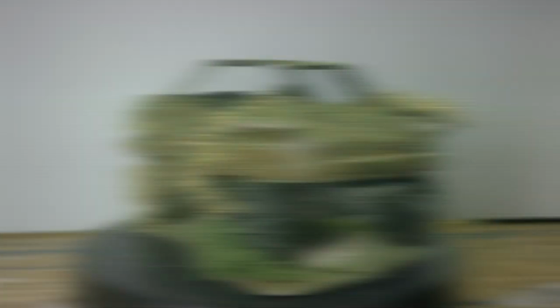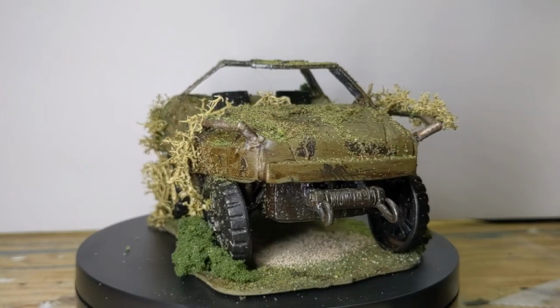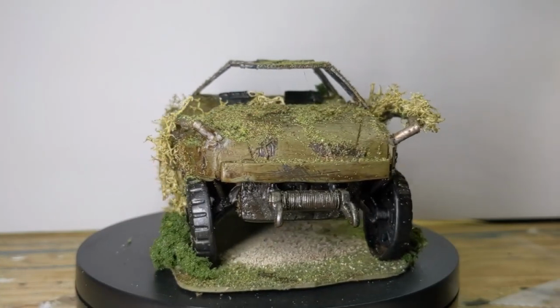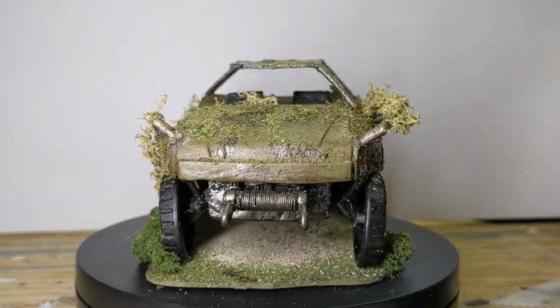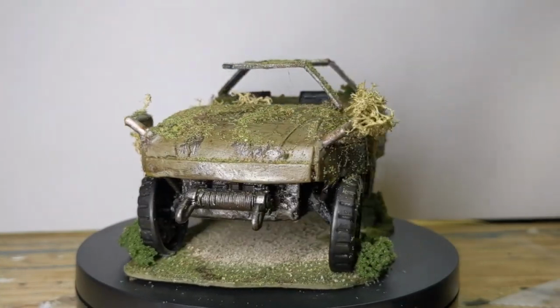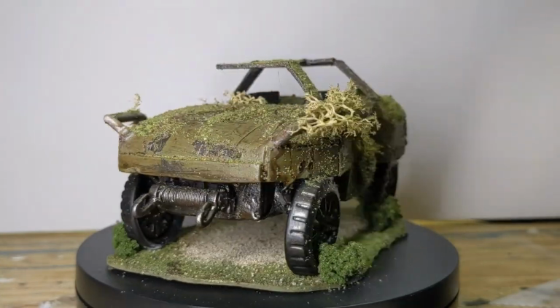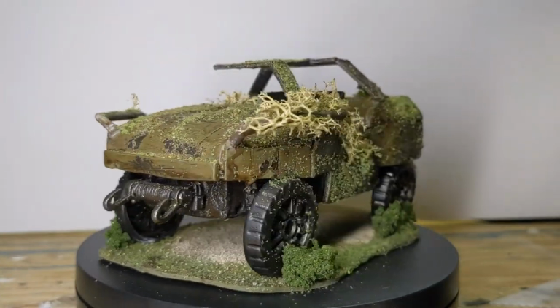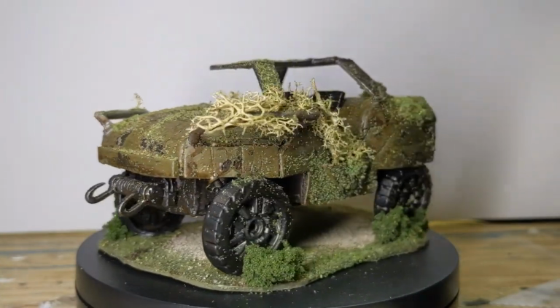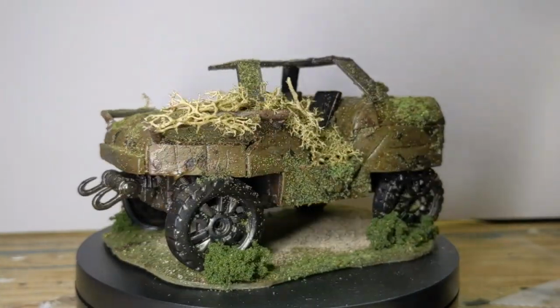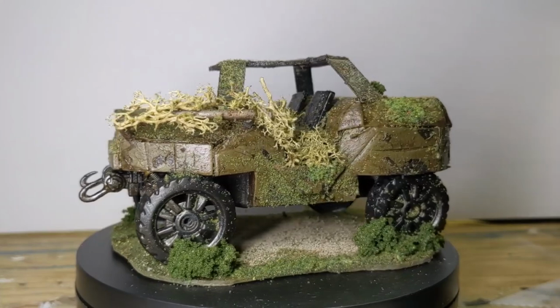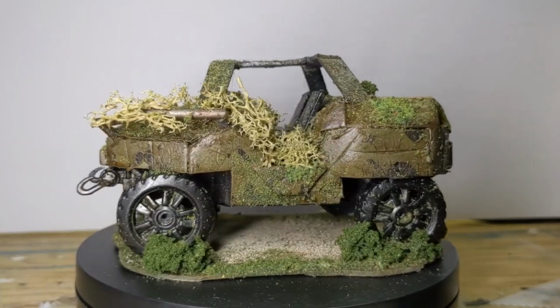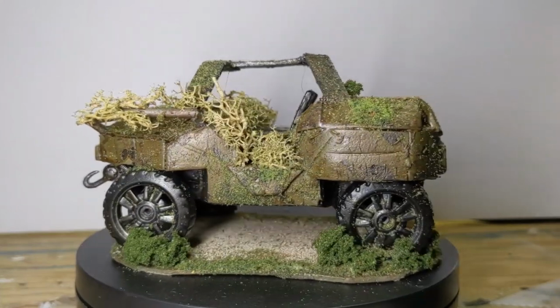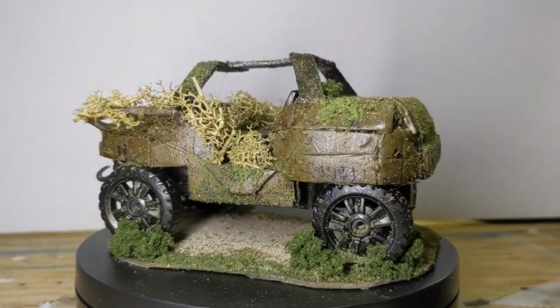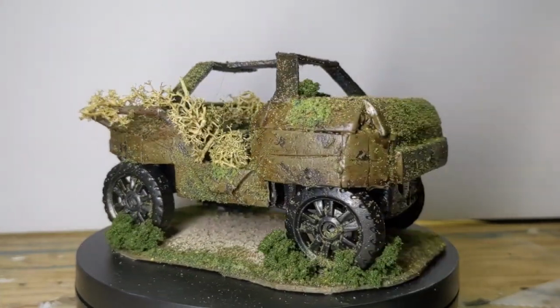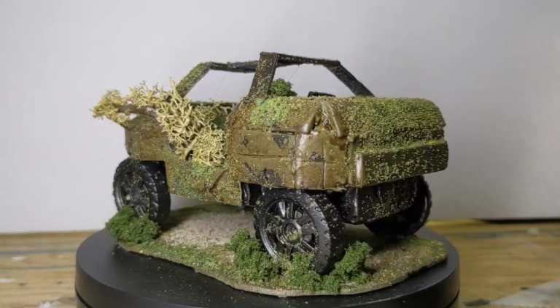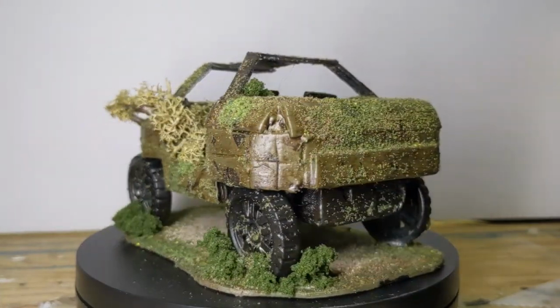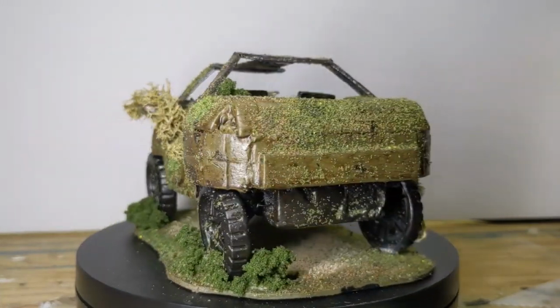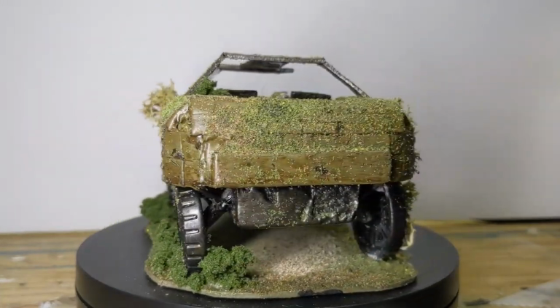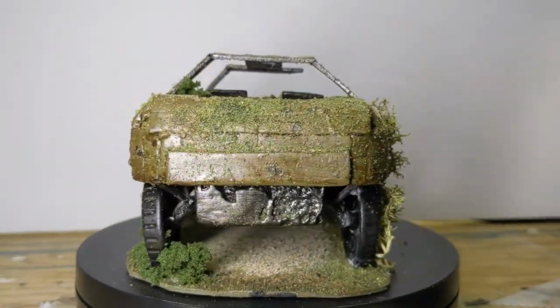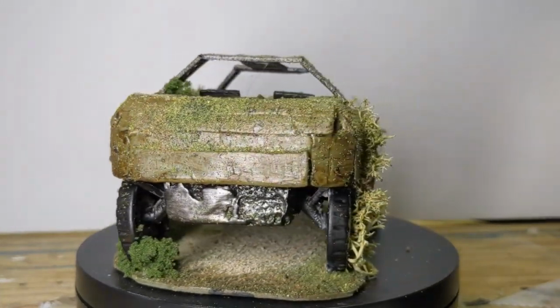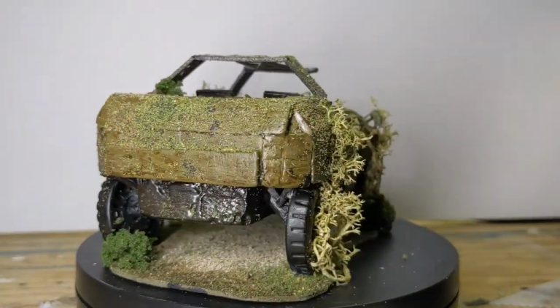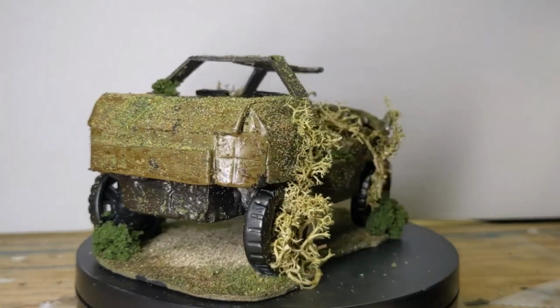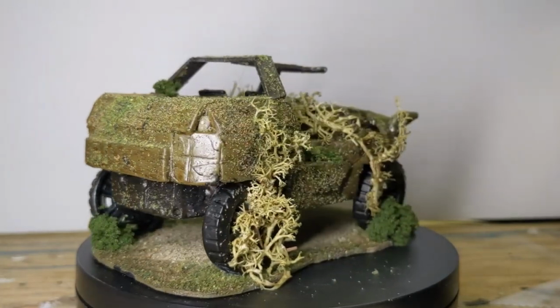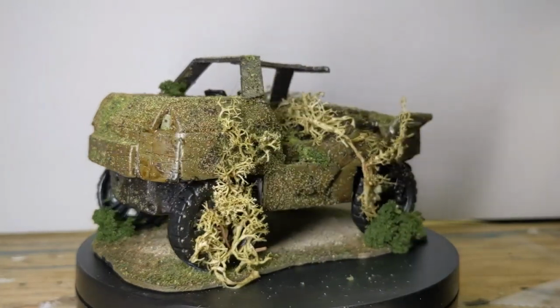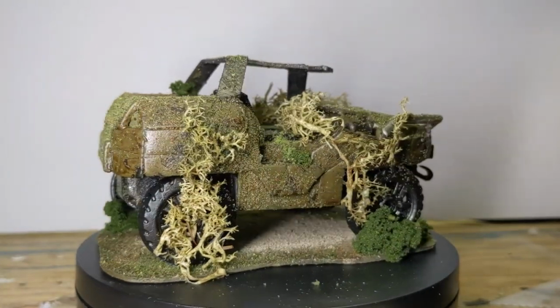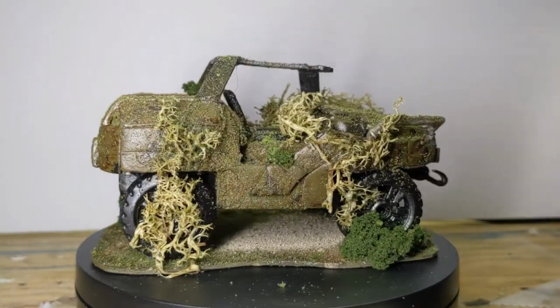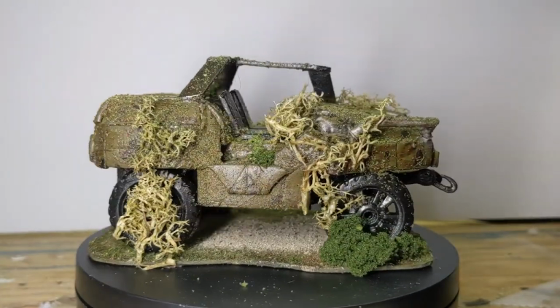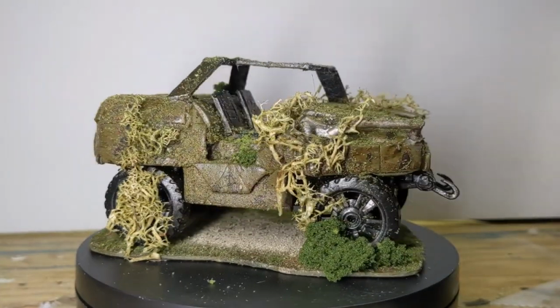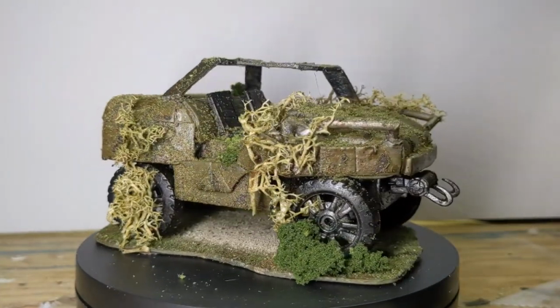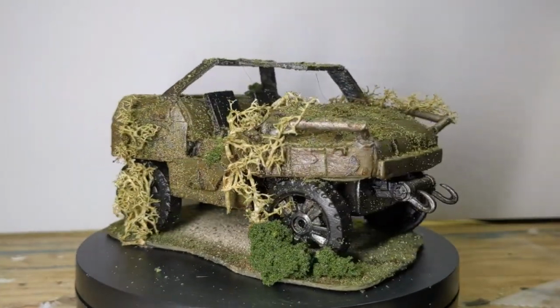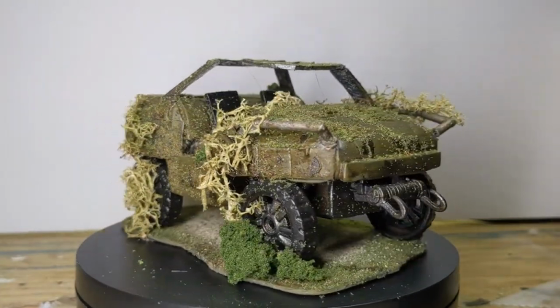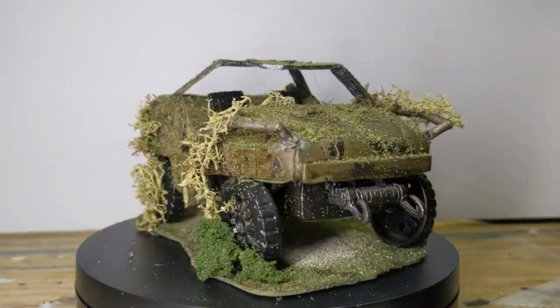Welcome back to the Forge of Sagas. In today's video, we're going to be finishing our skirmish level terrain set by building this overgrown Jeep, which may or may not look something like a Warthog. So without further ado, let's get started.